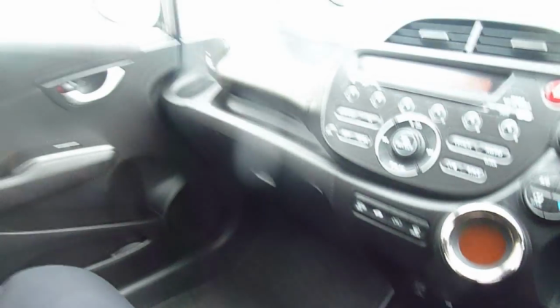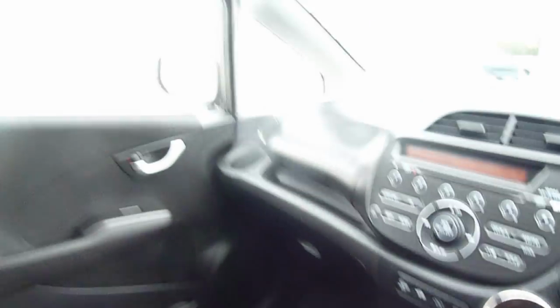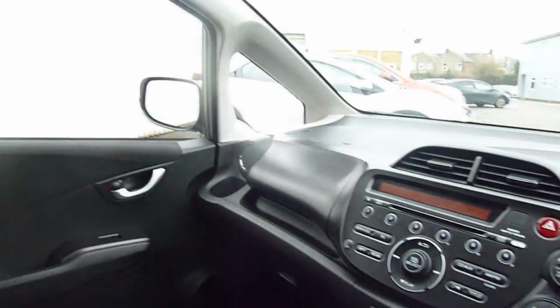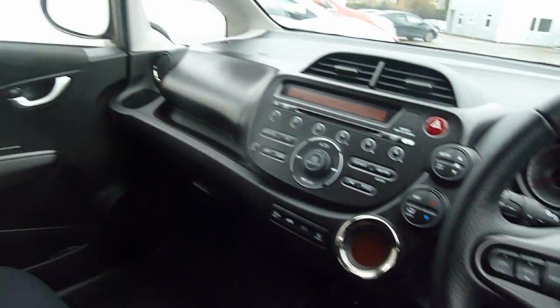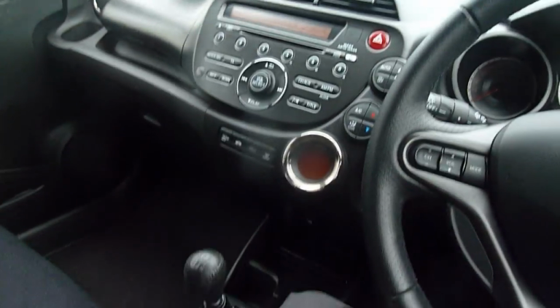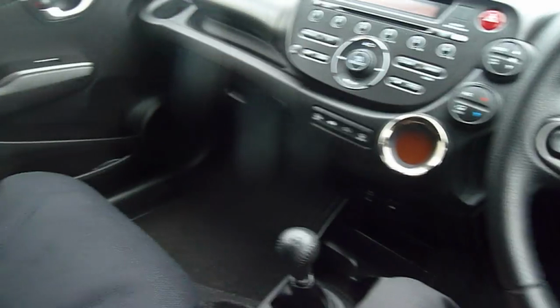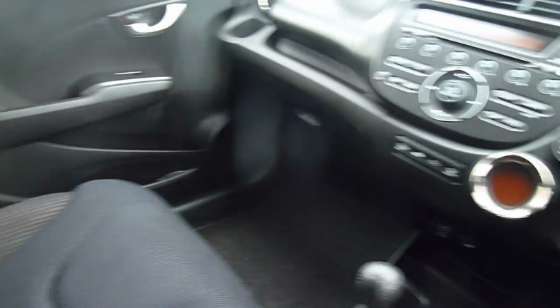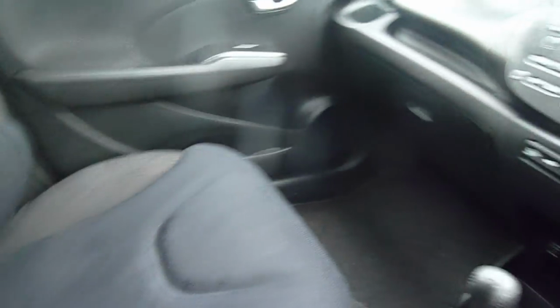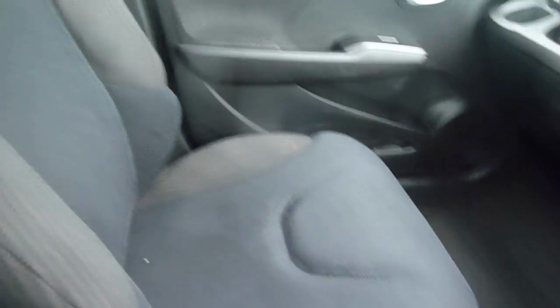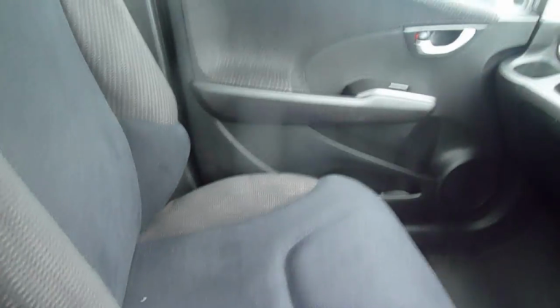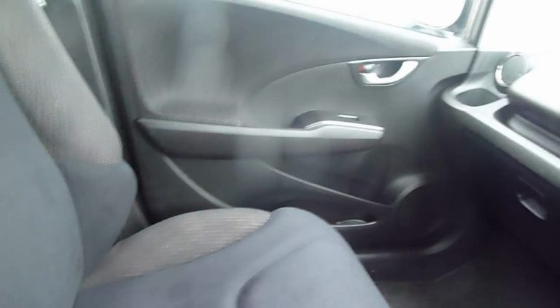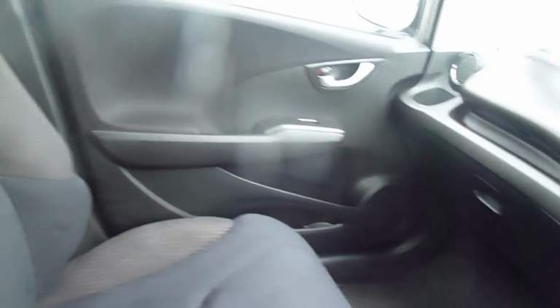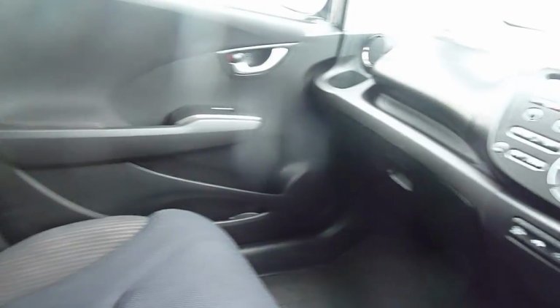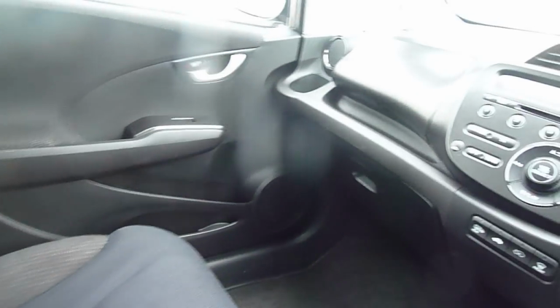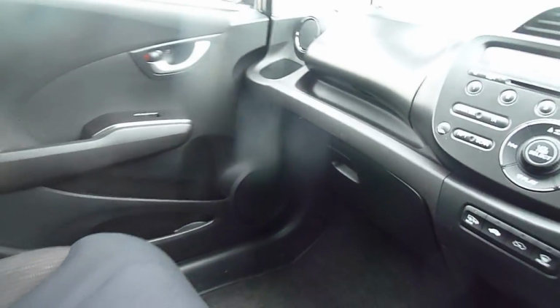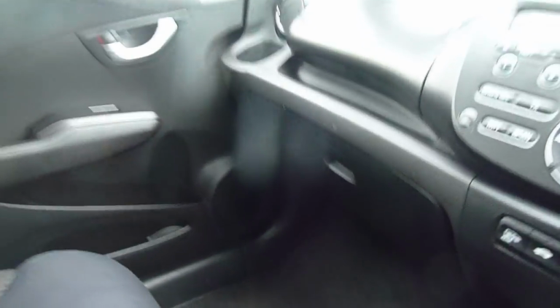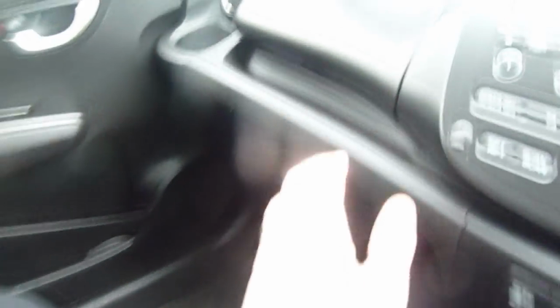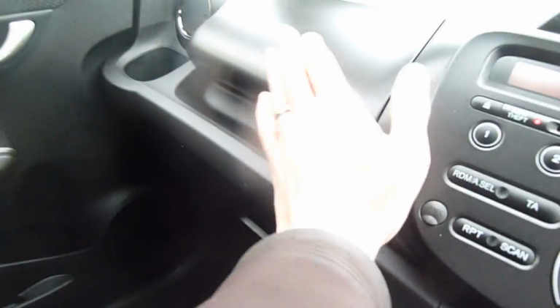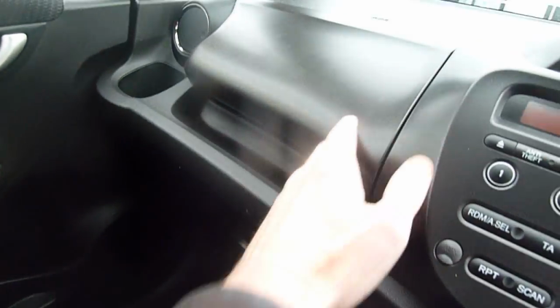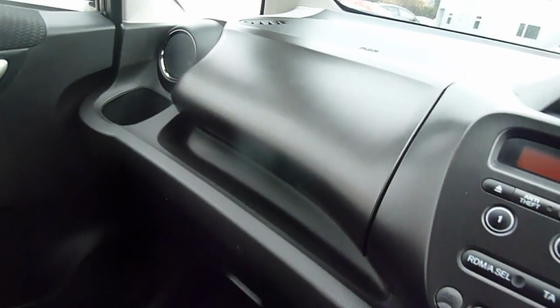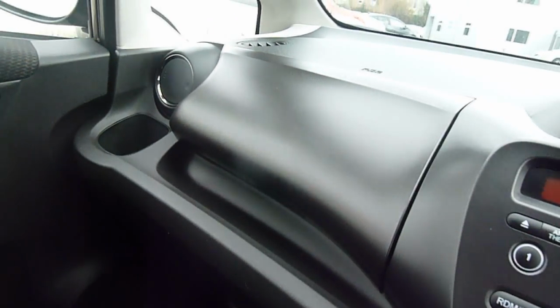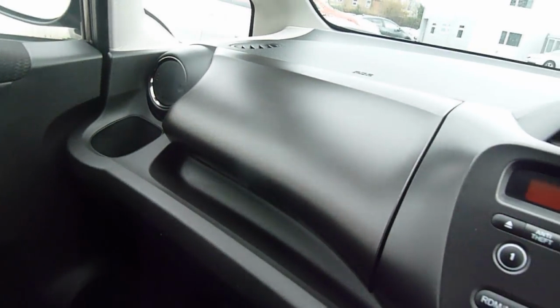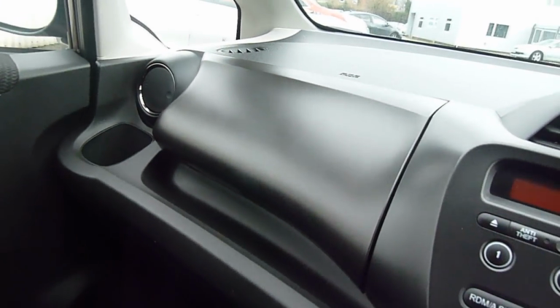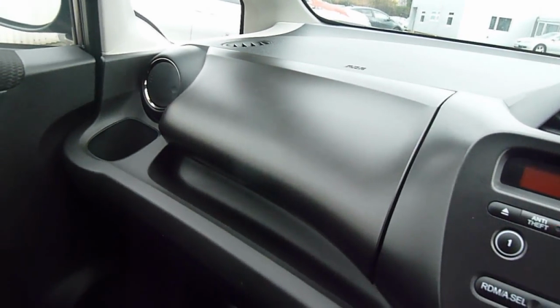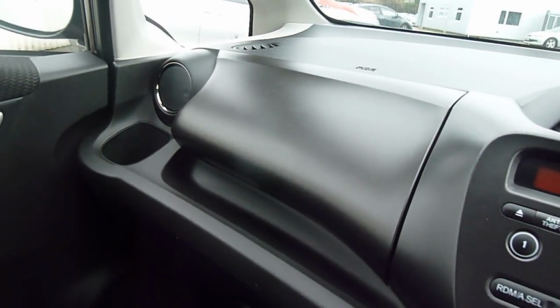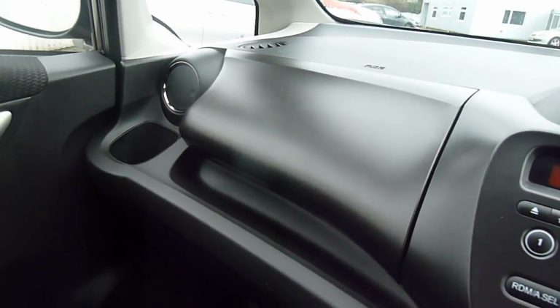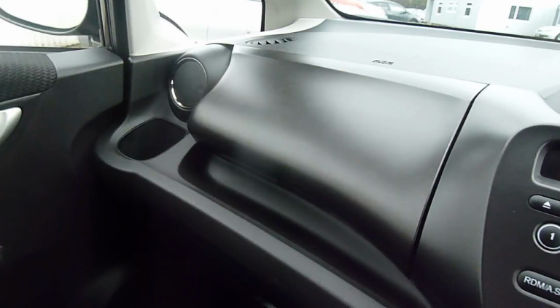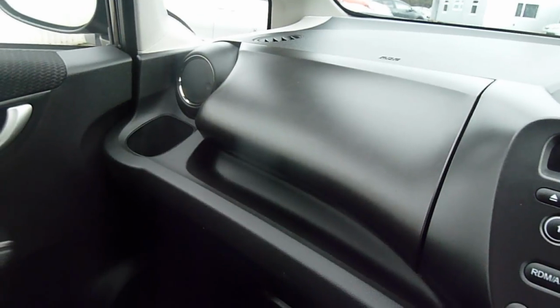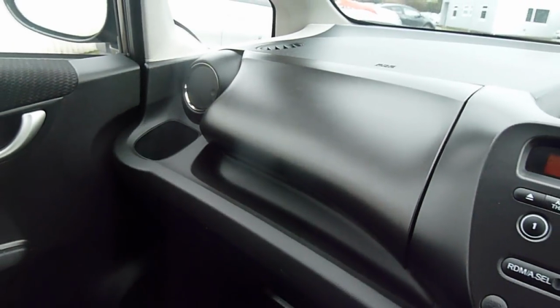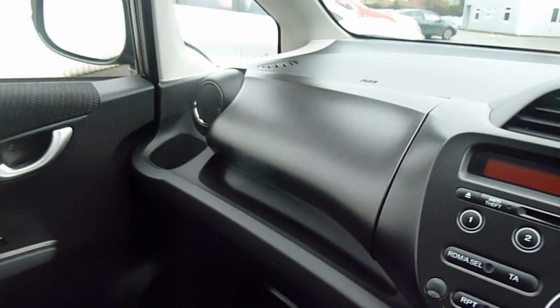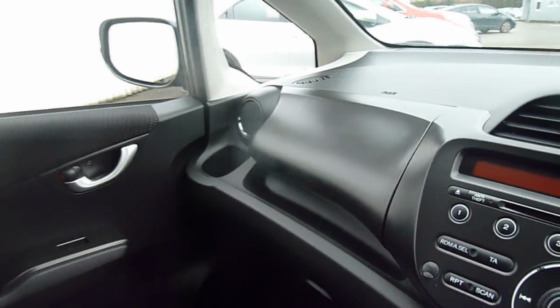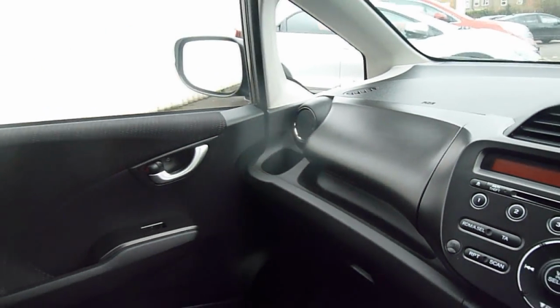There's plenty of space here in the Honda Jazz — loads of head and leg room, and it's a very comfy car to drive. There's also a glove box just at the top there which is actually a cool box, which is great in the summer months.